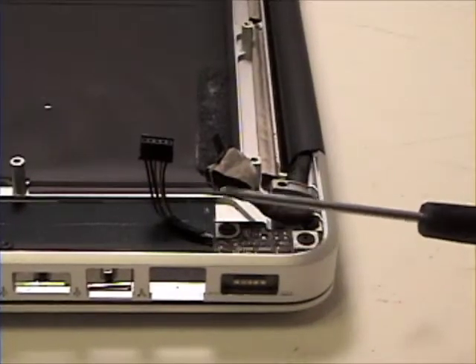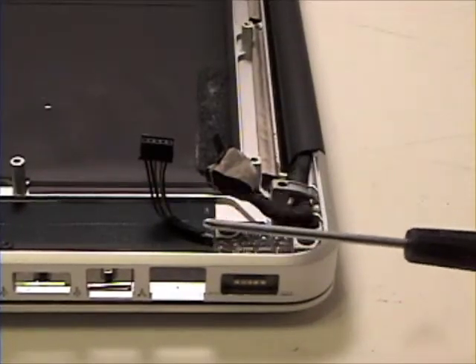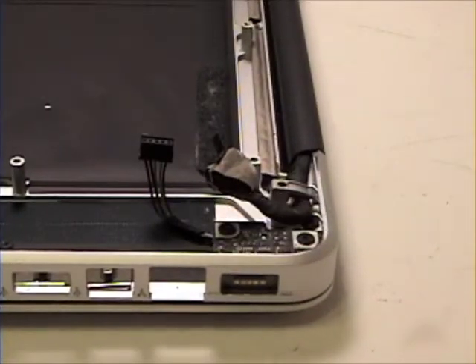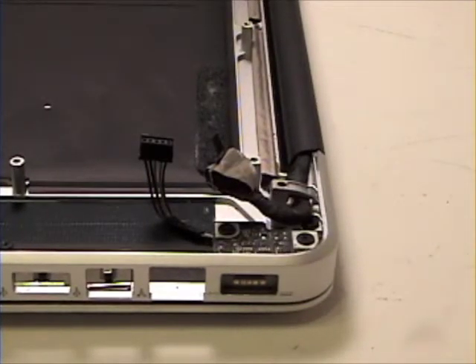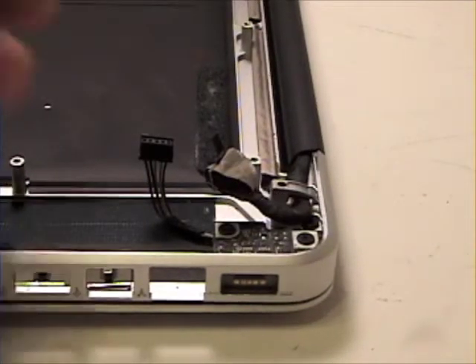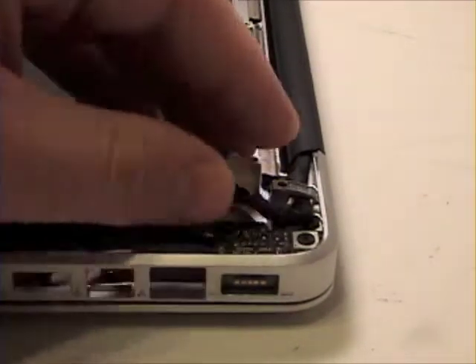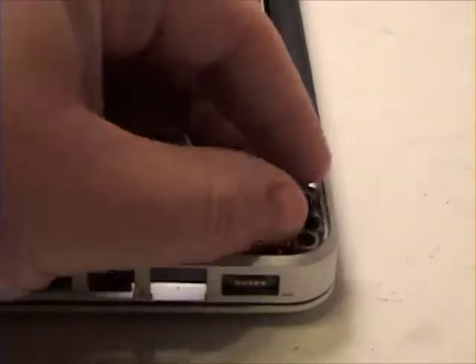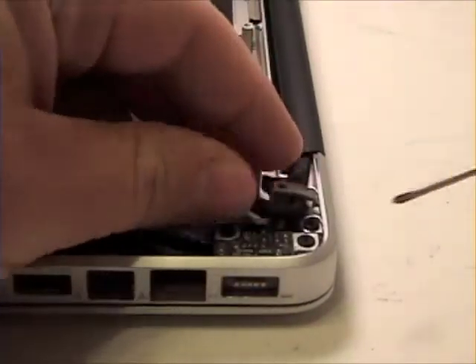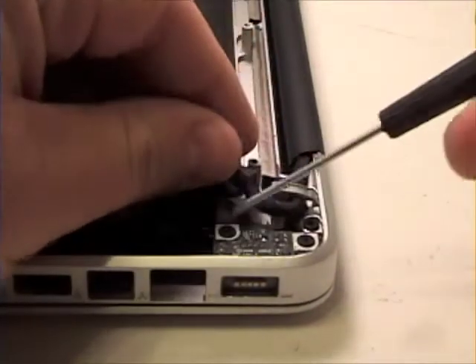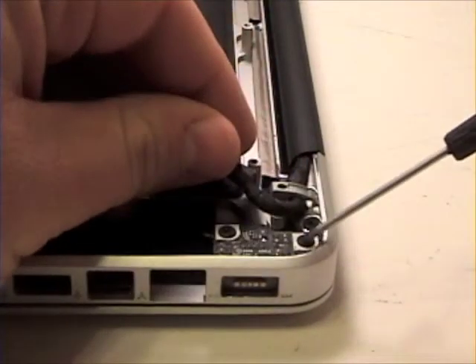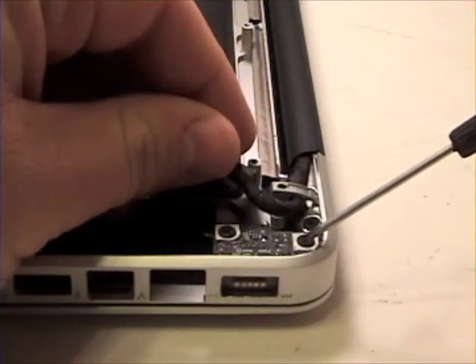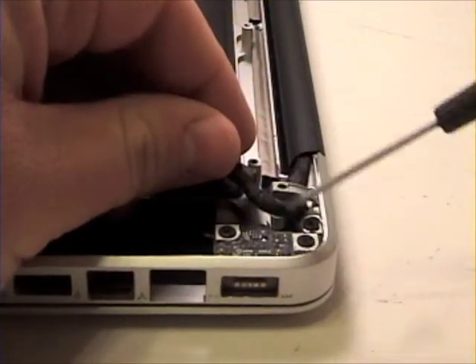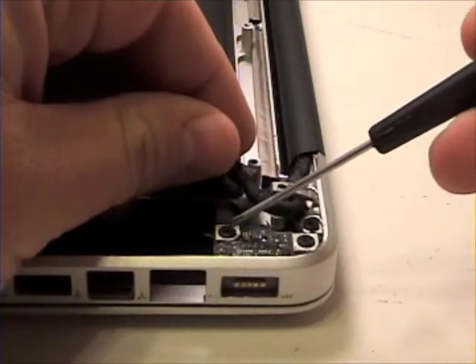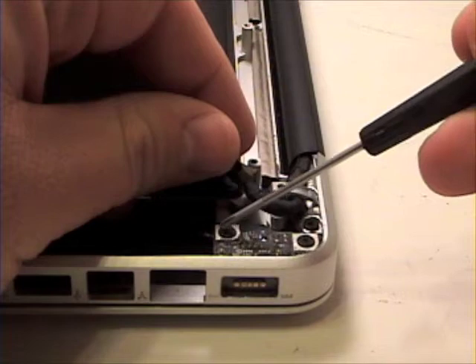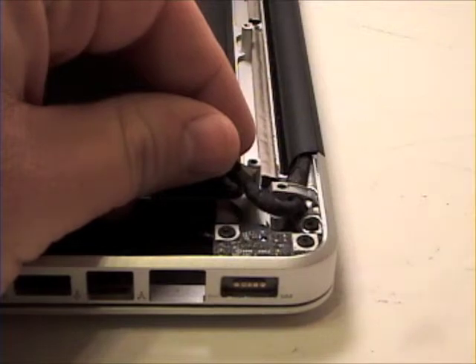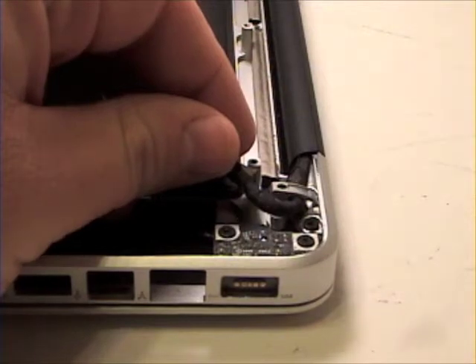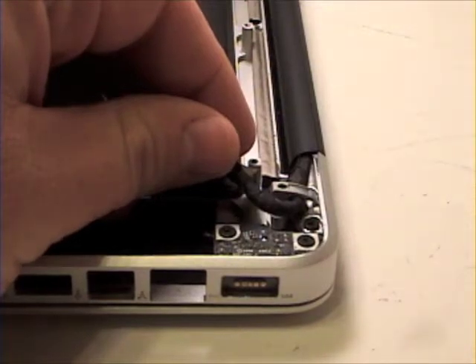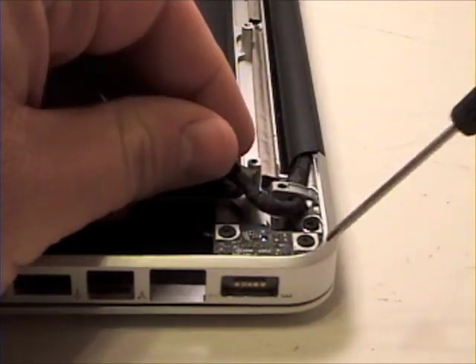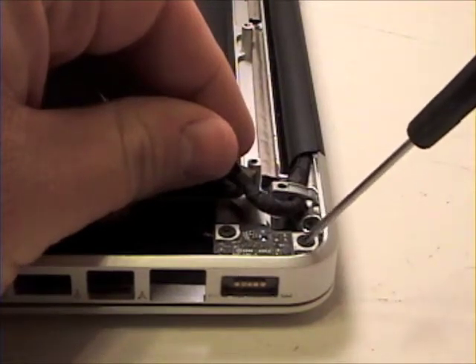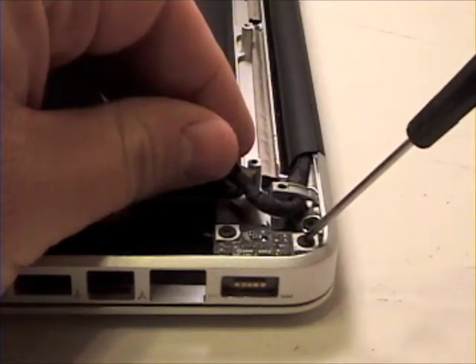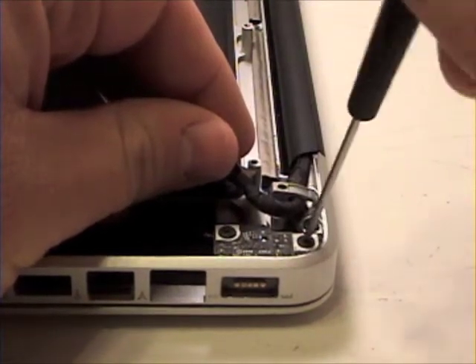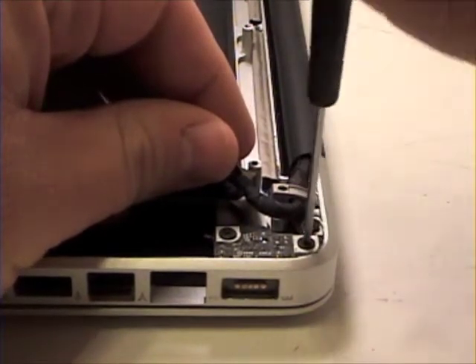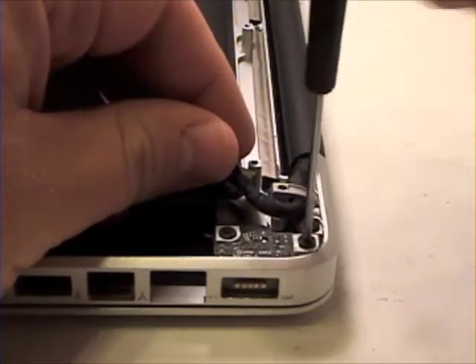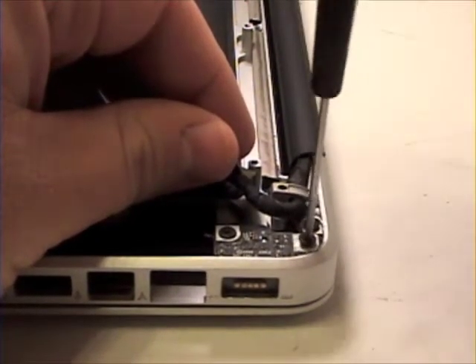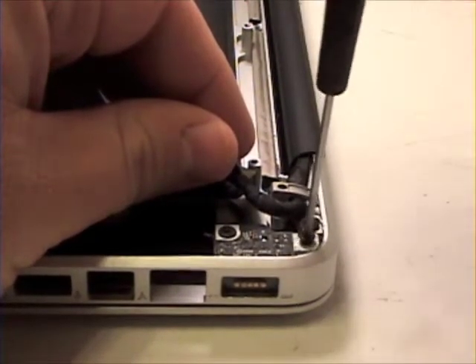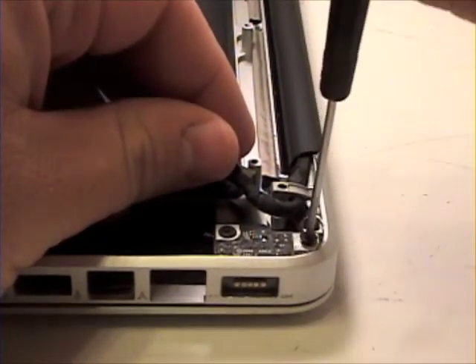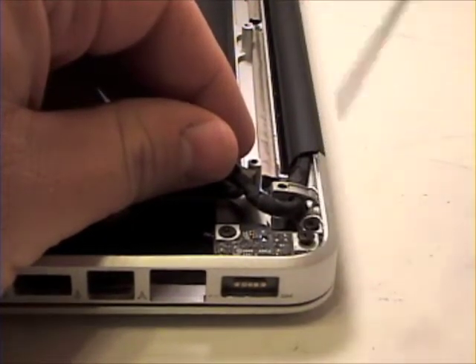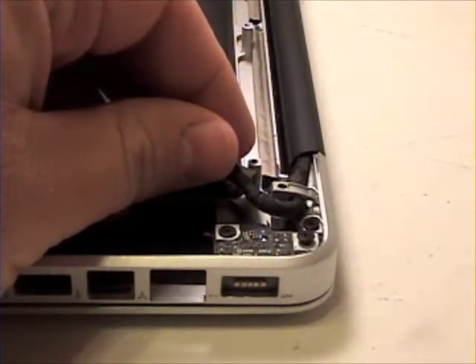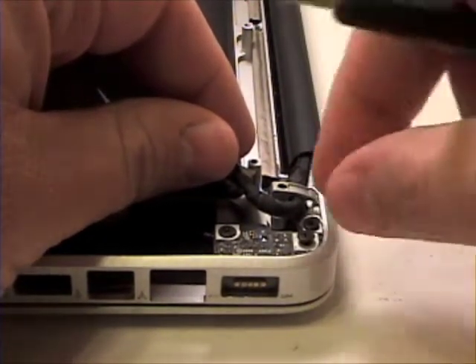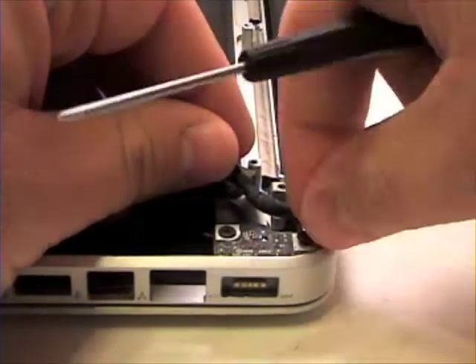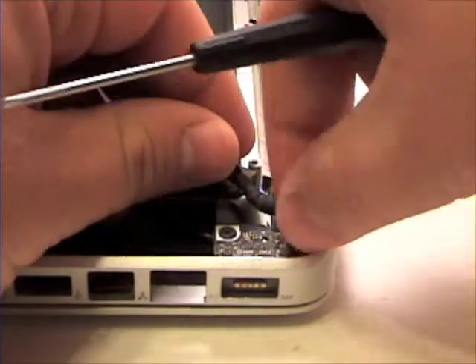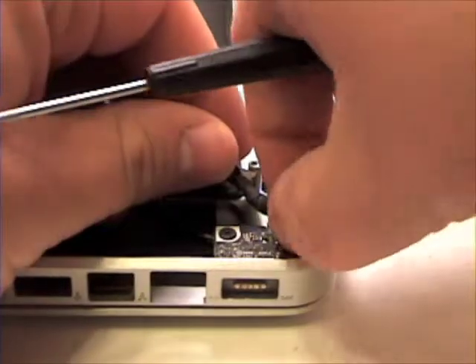To remove the MagSafe board, simply remove the two Phillips head screws holding the MagSafe board in place. Then the MagSafe board should lift out.